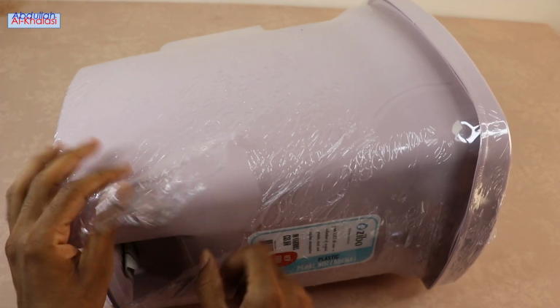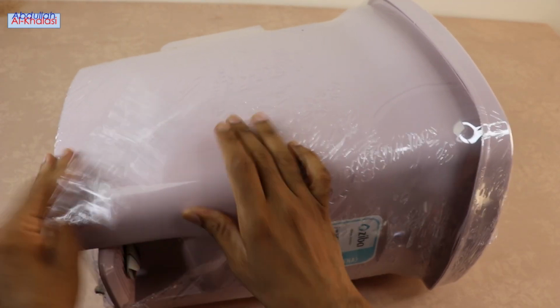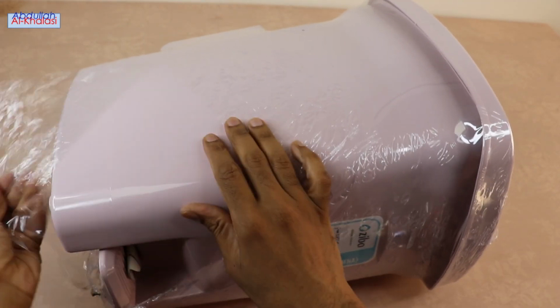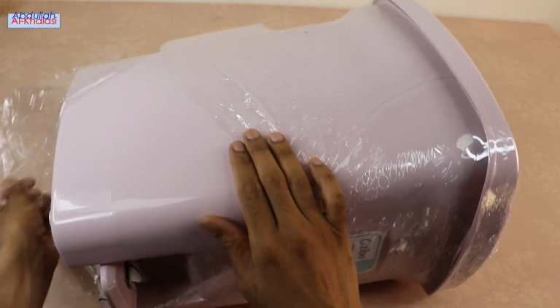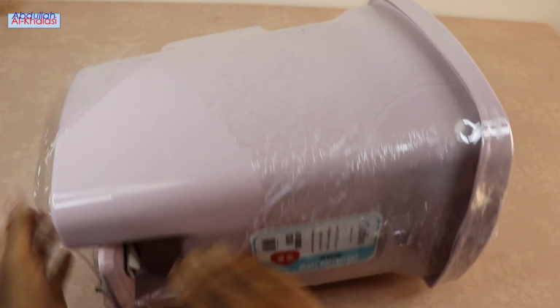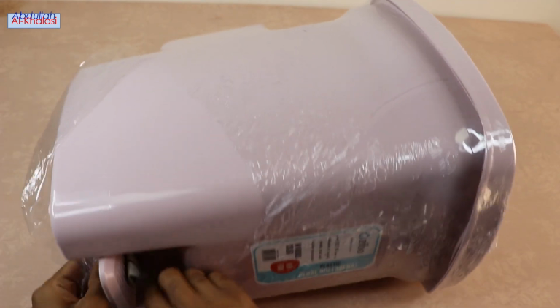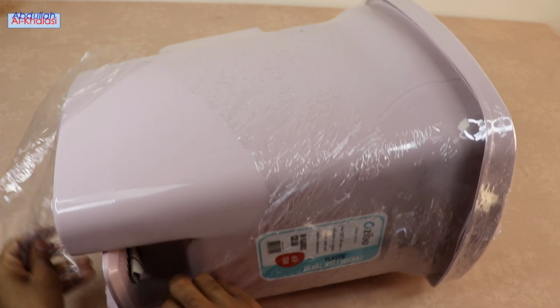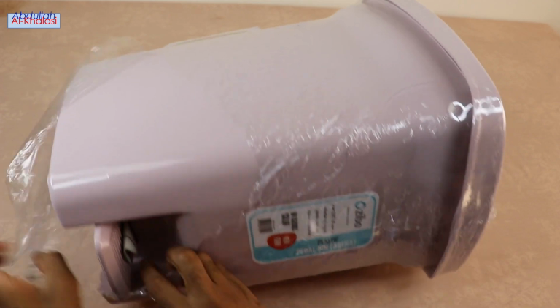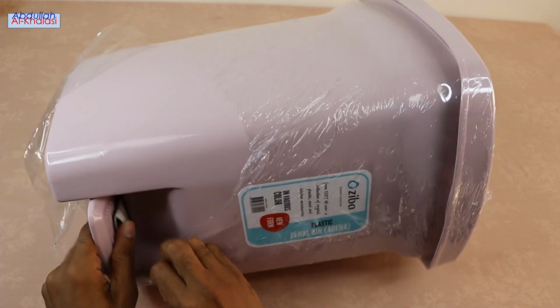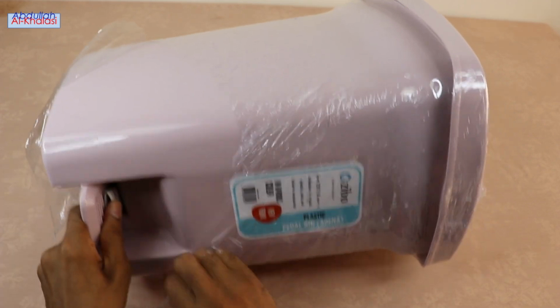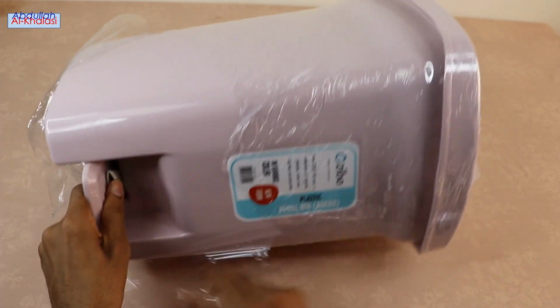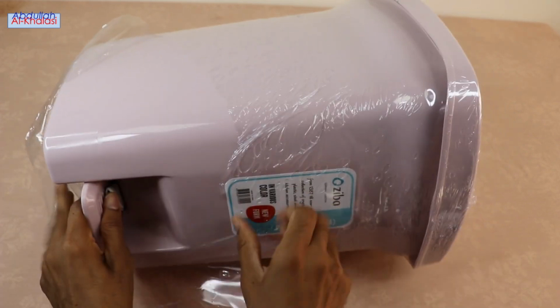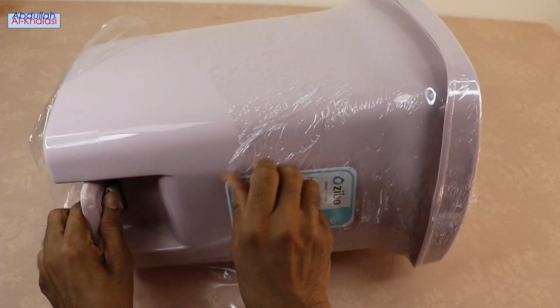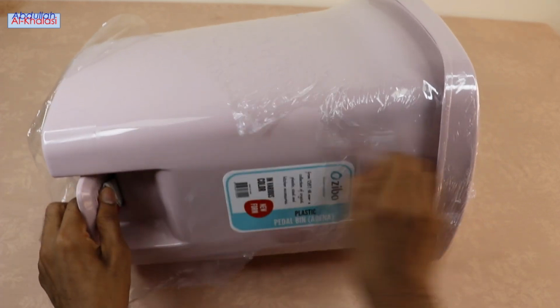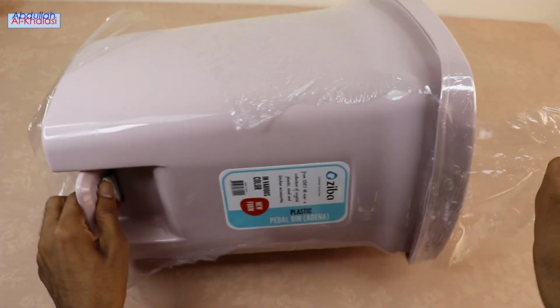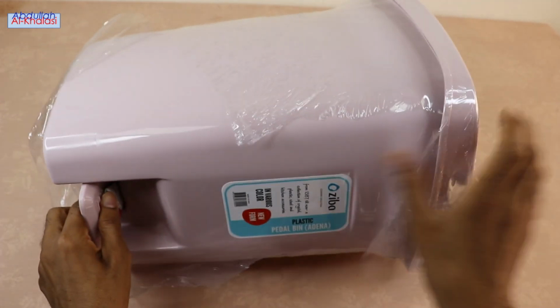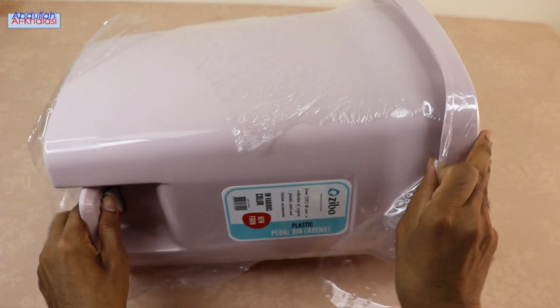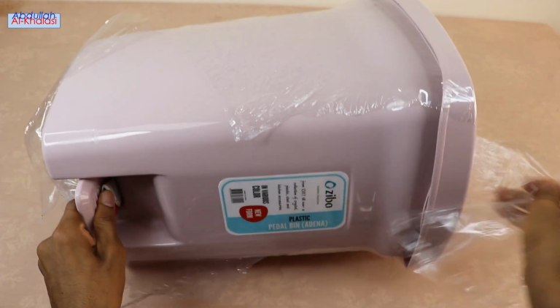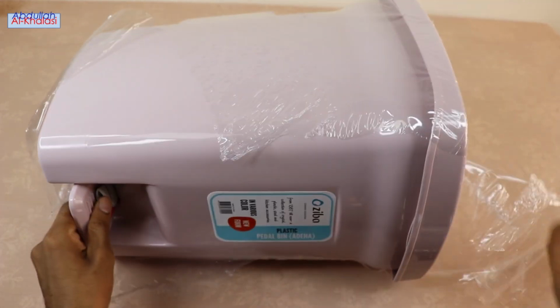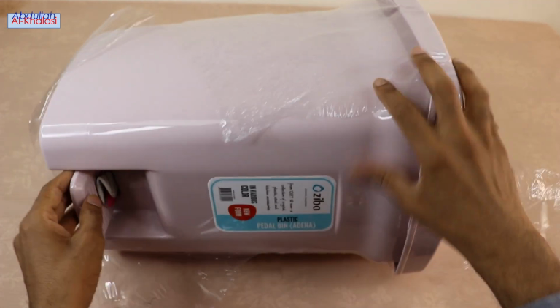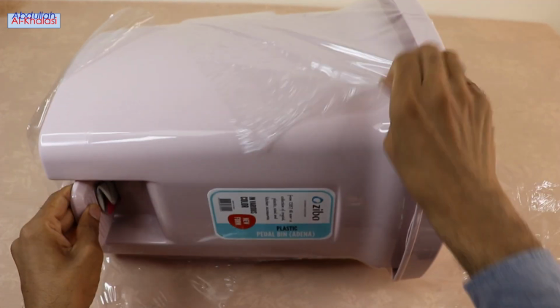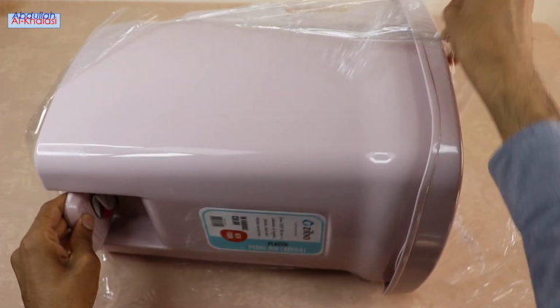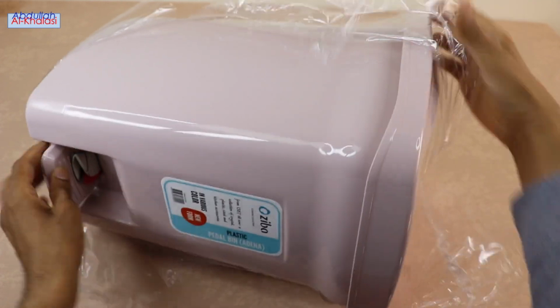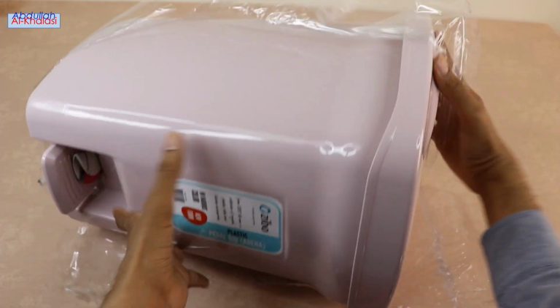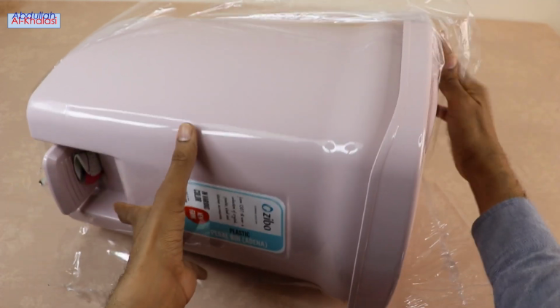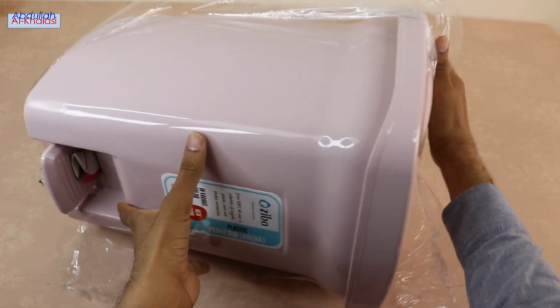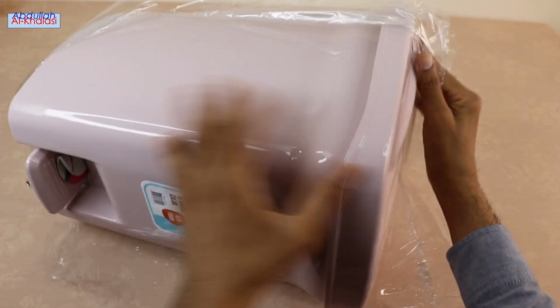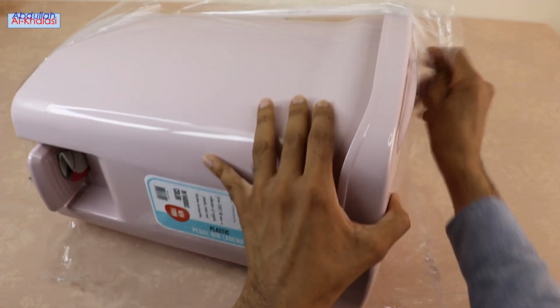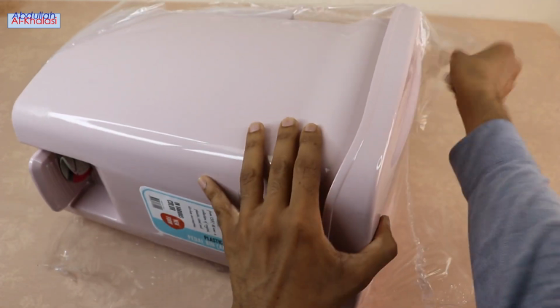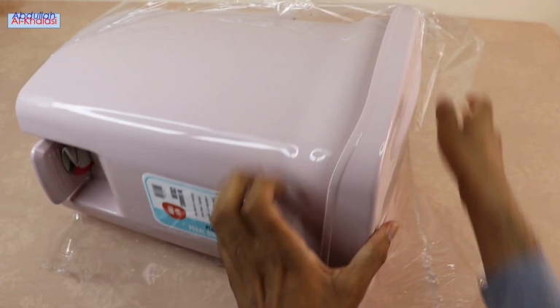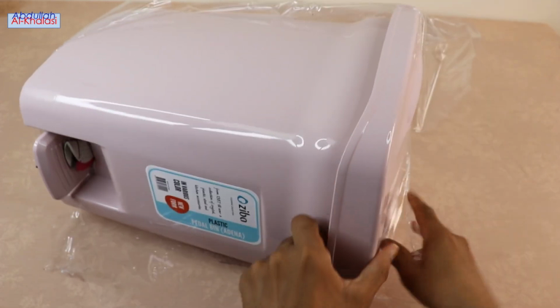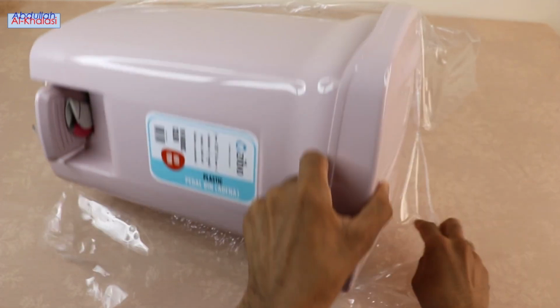Due to its compact size, you can place this Zeeba Trash Dust Bin almost in any part of your home. You can use this trash dust bin in the kitchen, bathroom, and living room.